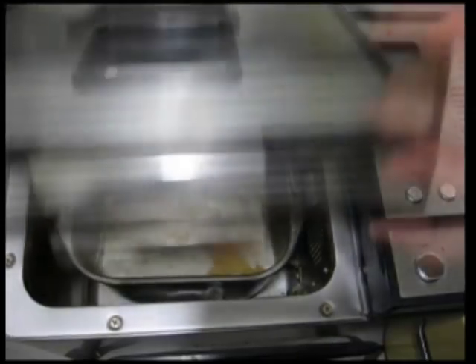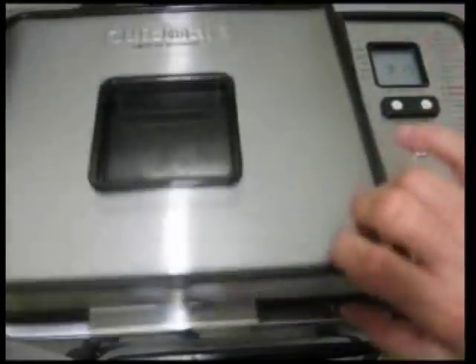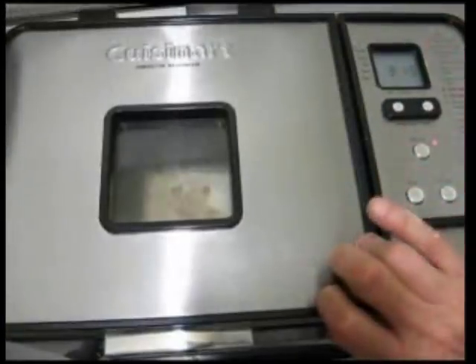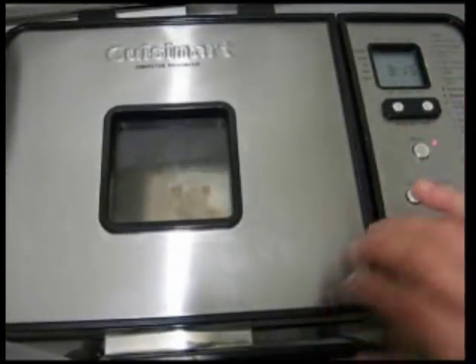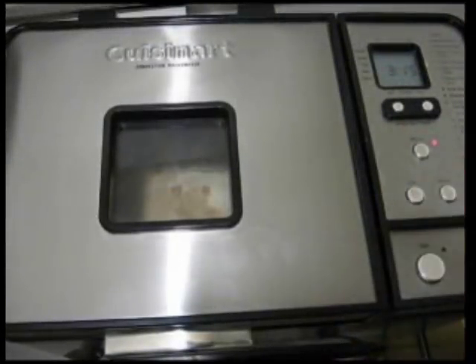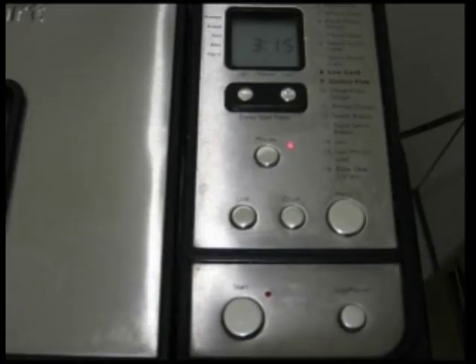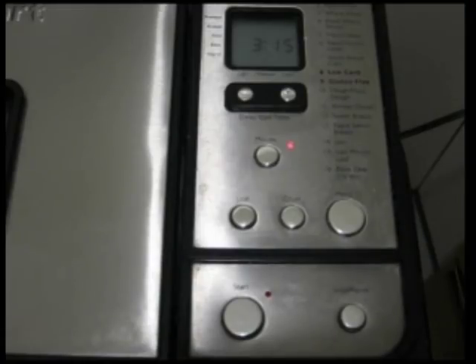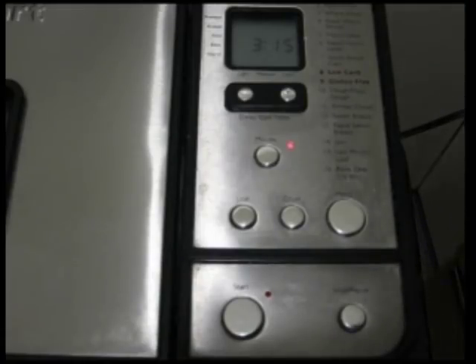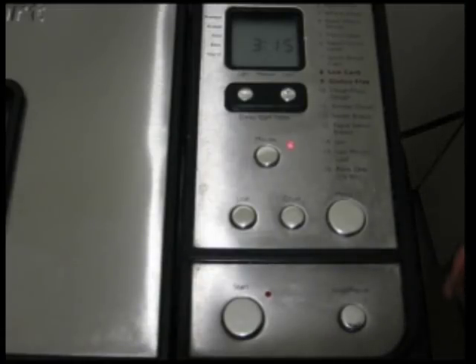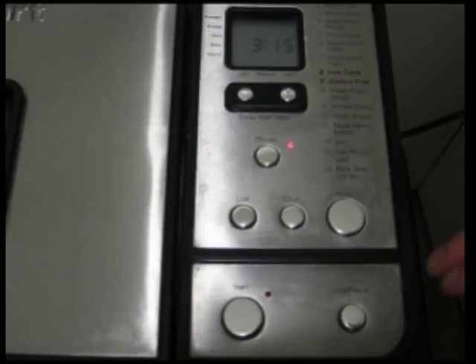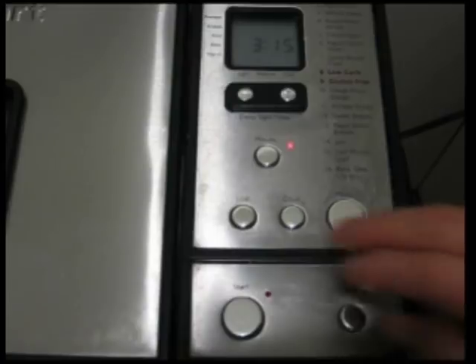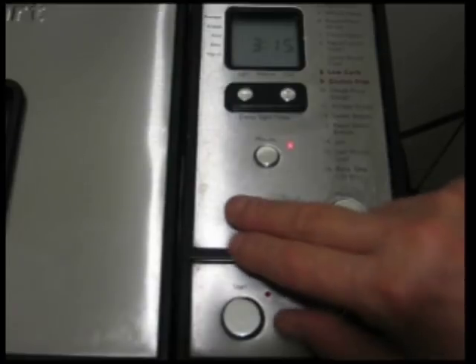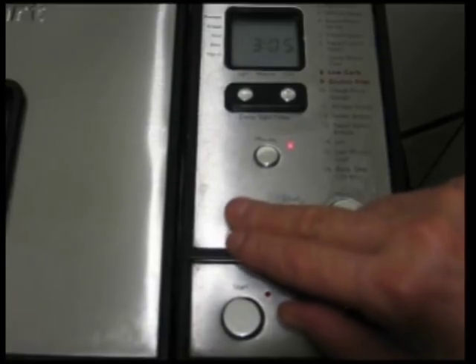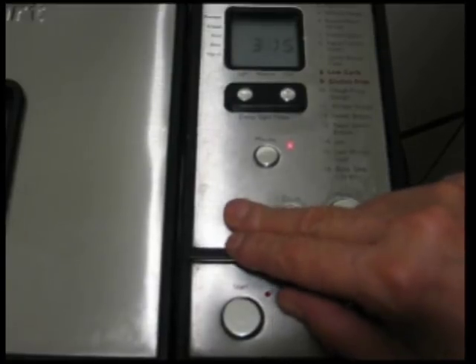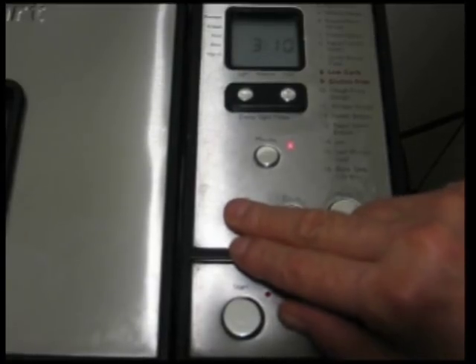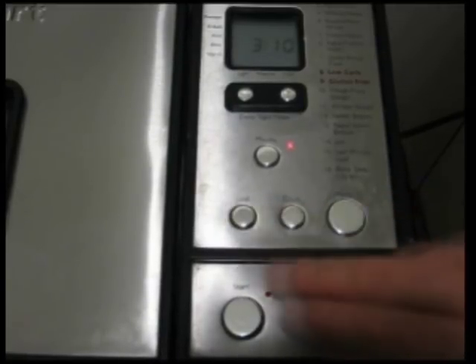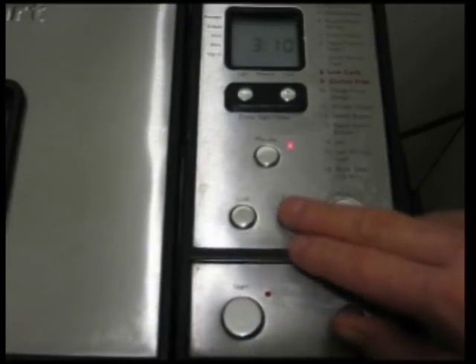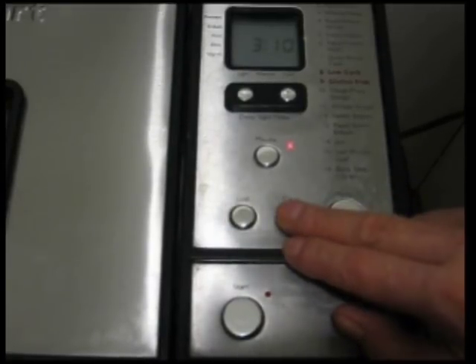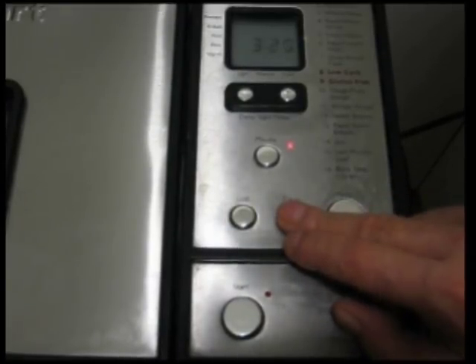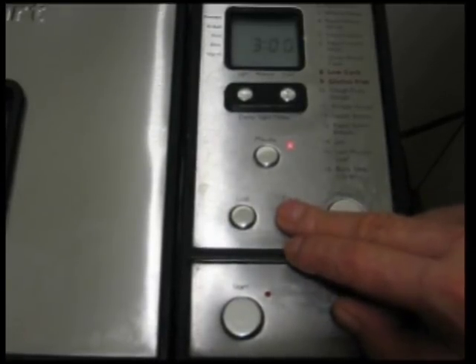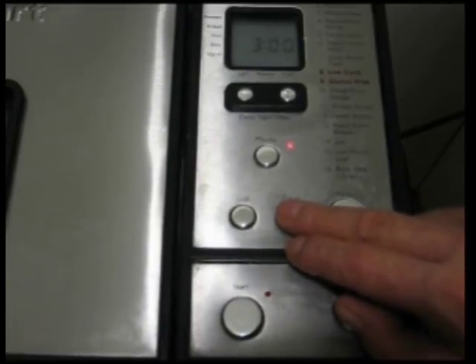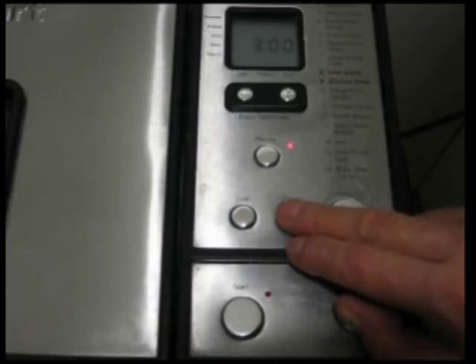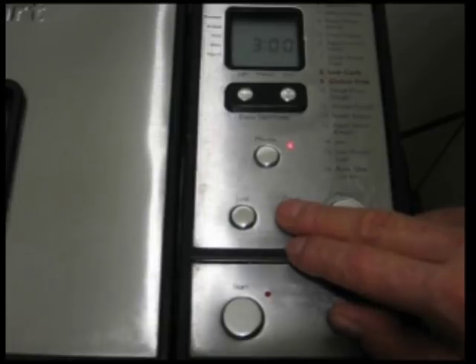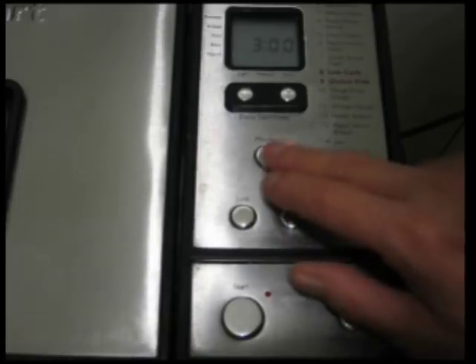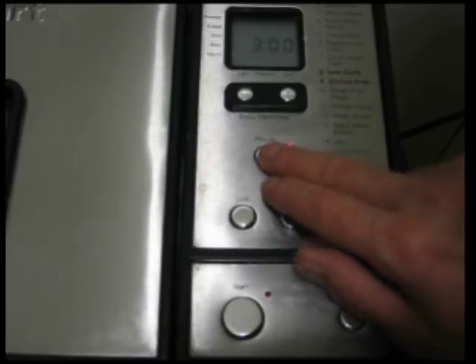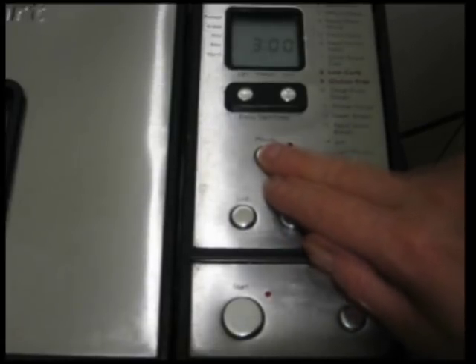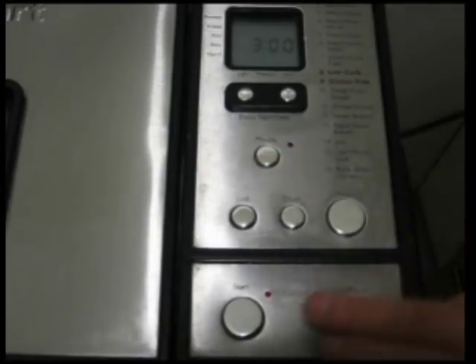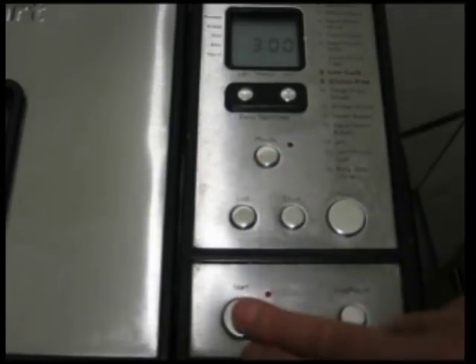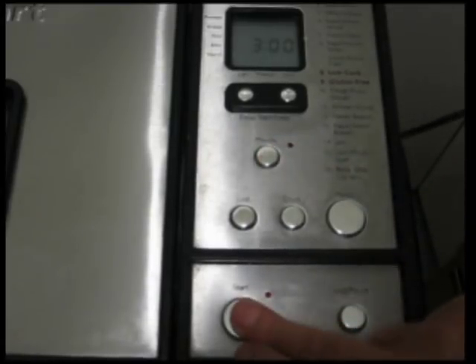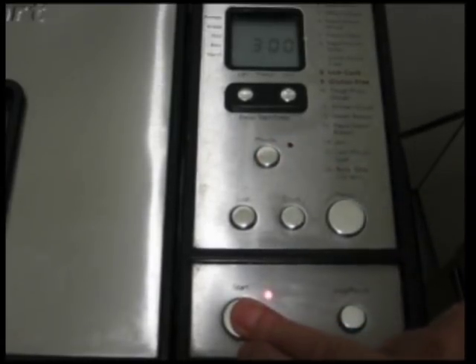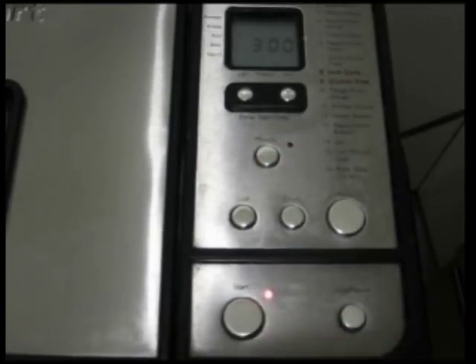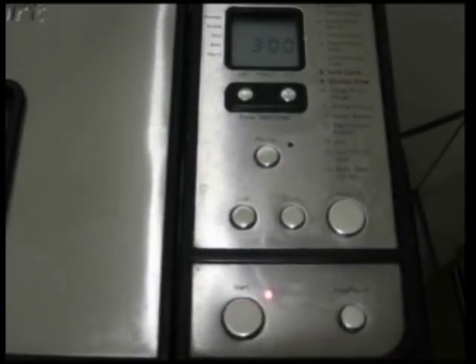Closing the lid and setting up the machine — choosing the size of the bread, the type of crust that we want, and if there are any mix-ins to be added. And here we go.